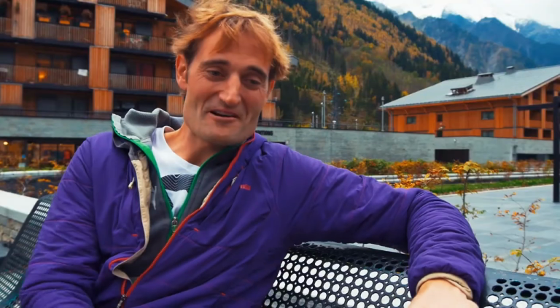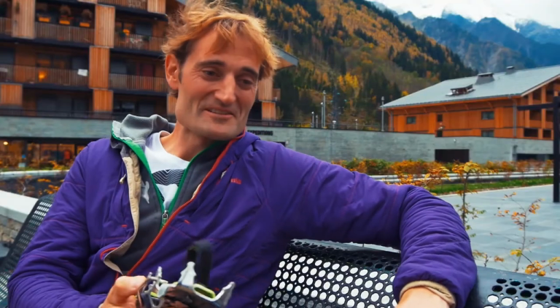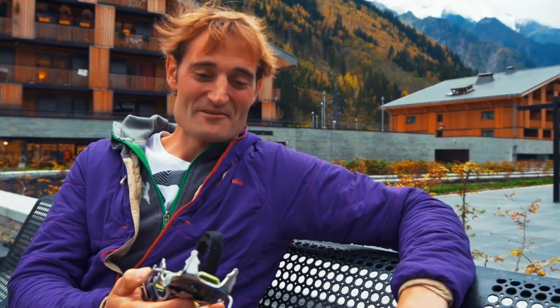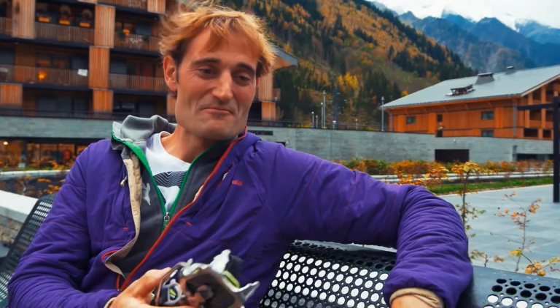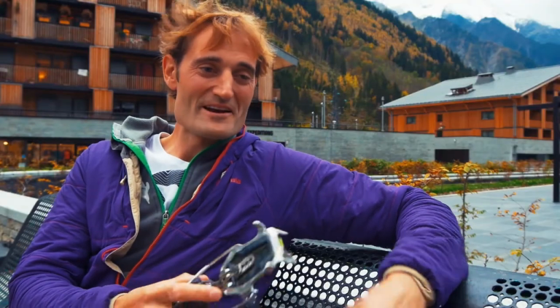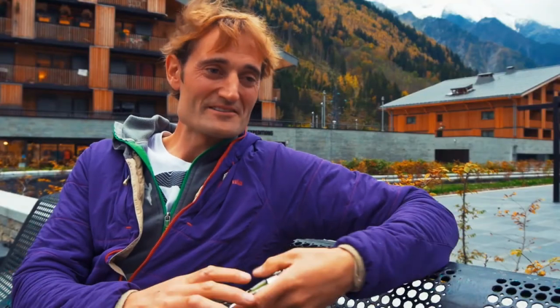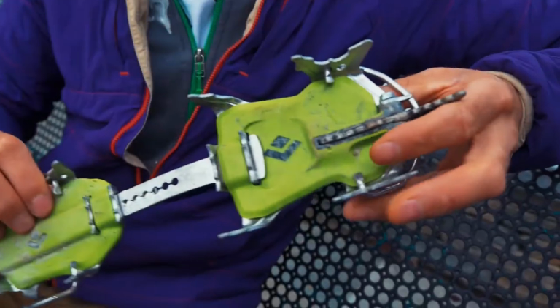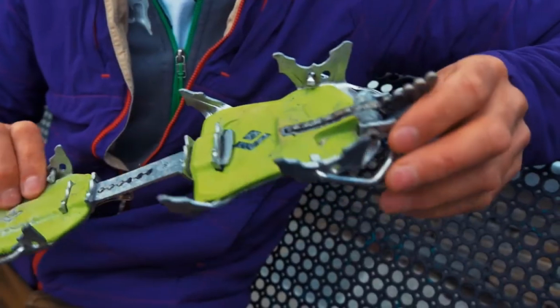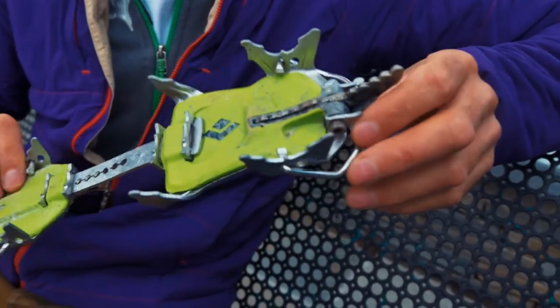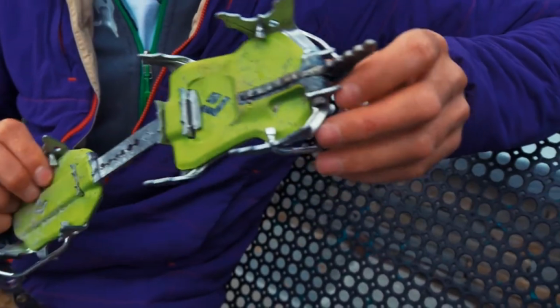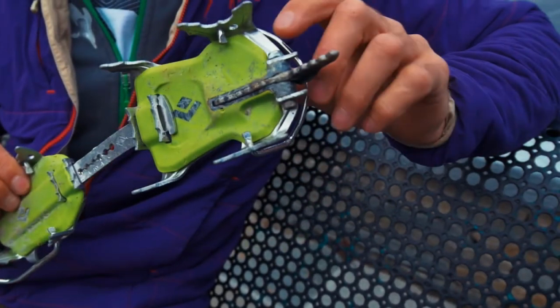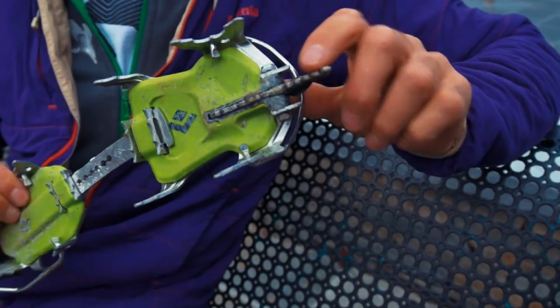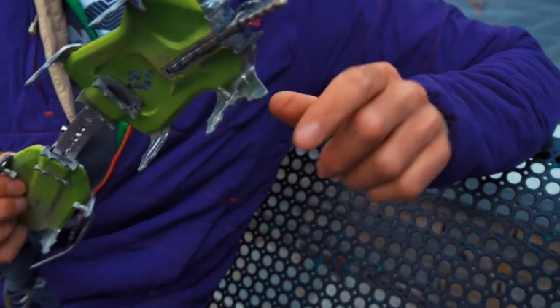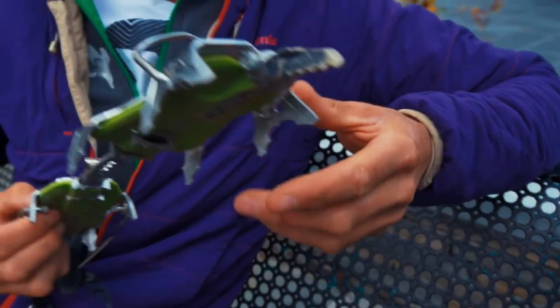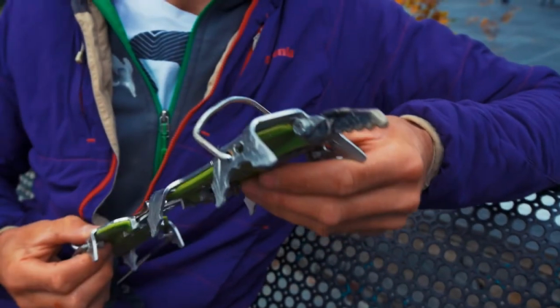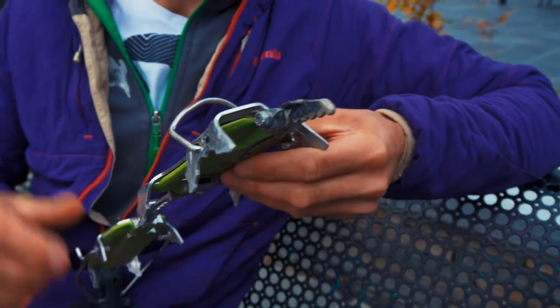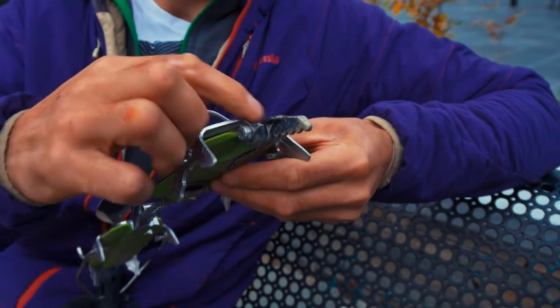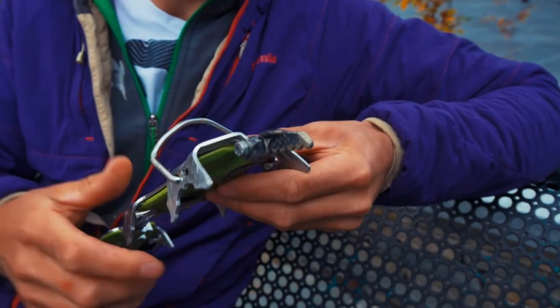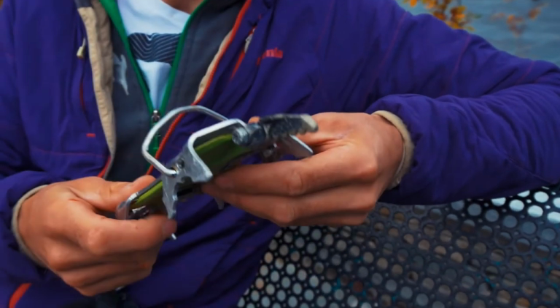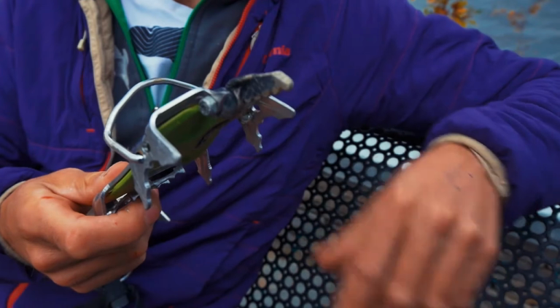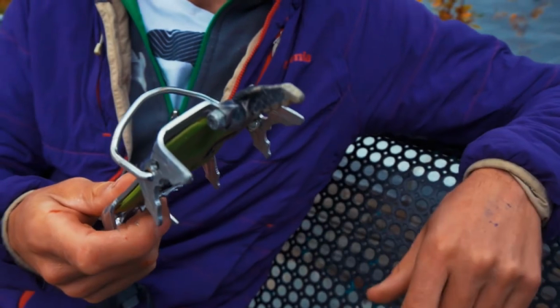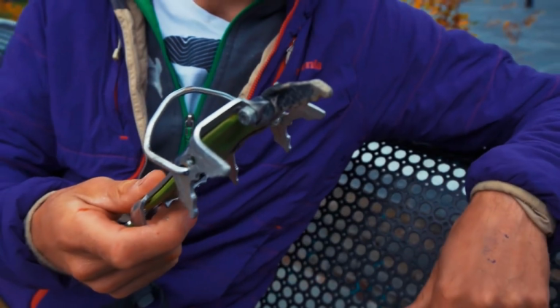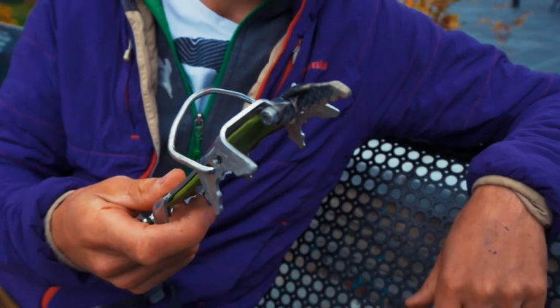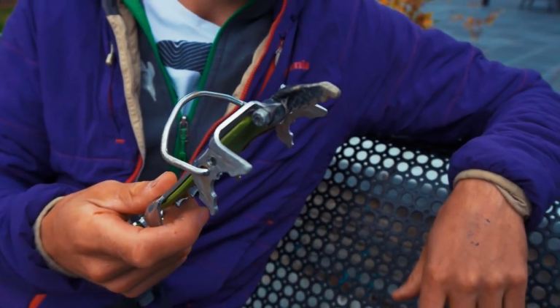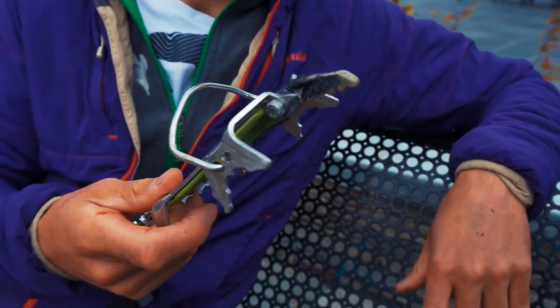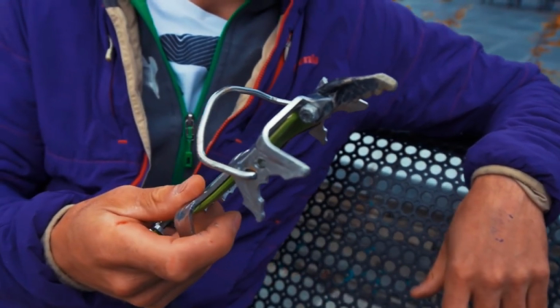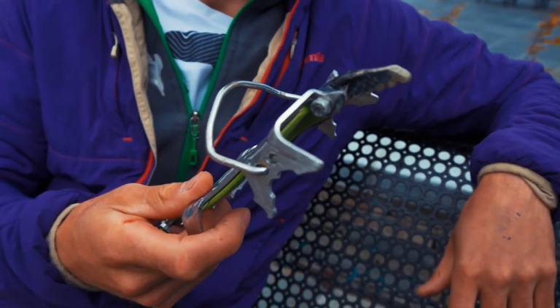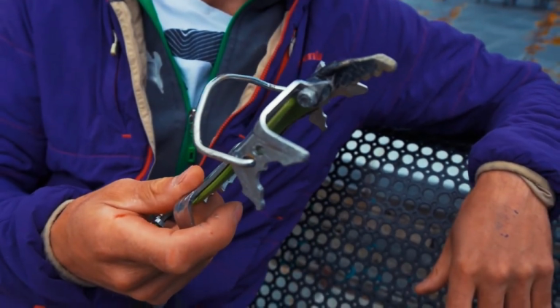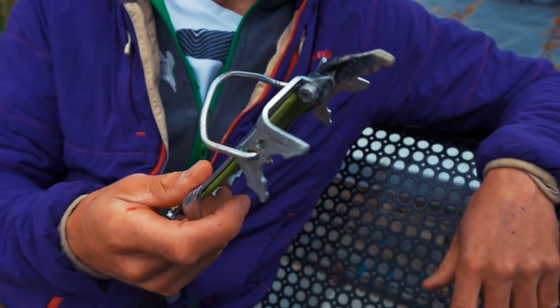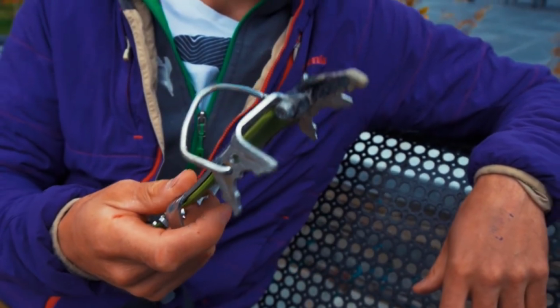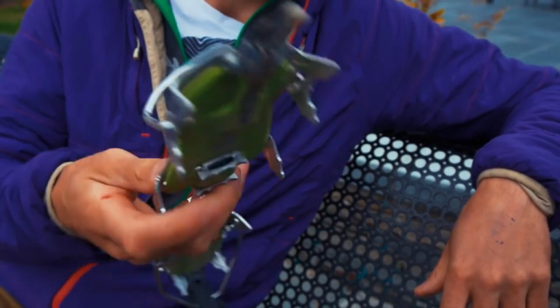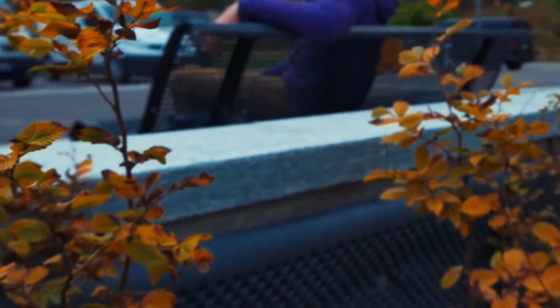Crampons are way lighter too. Most people for mixed climbing are using a monopoint — super precise. This thing doesn't weigh much and it's a complete game changer as well.